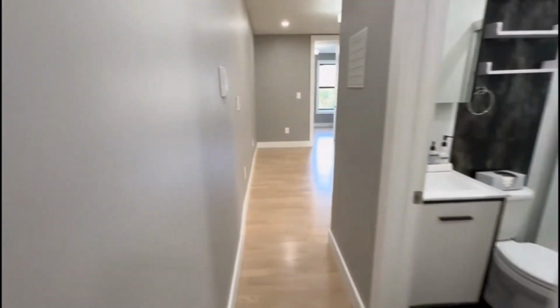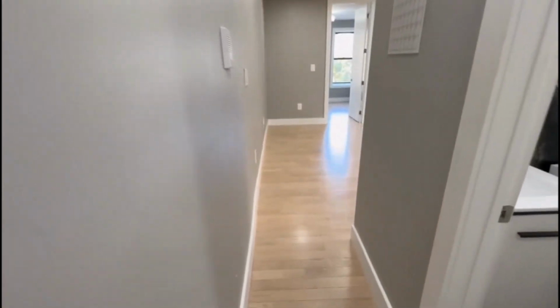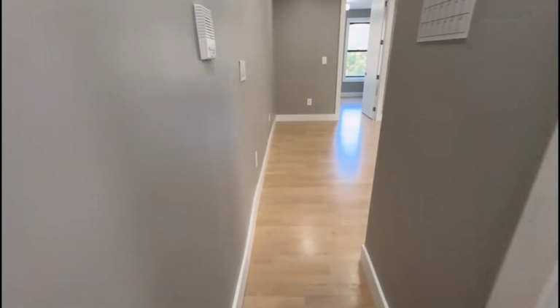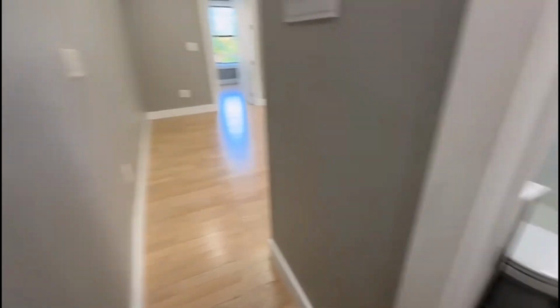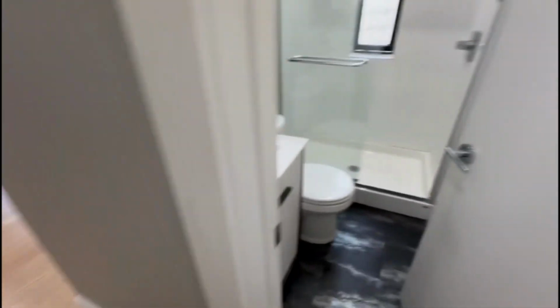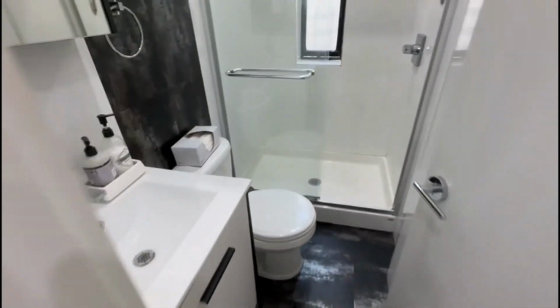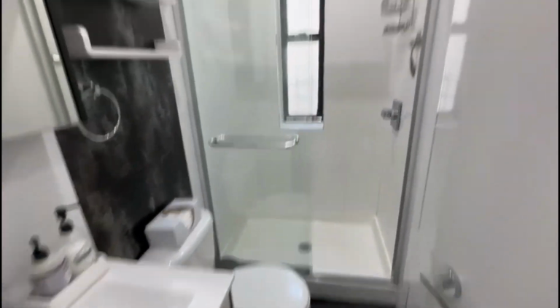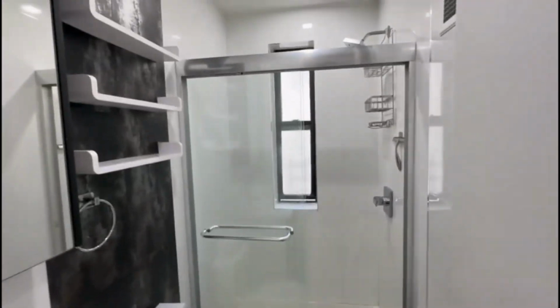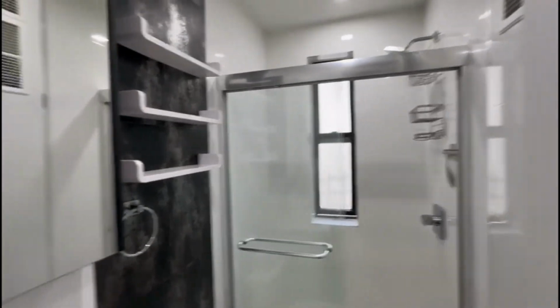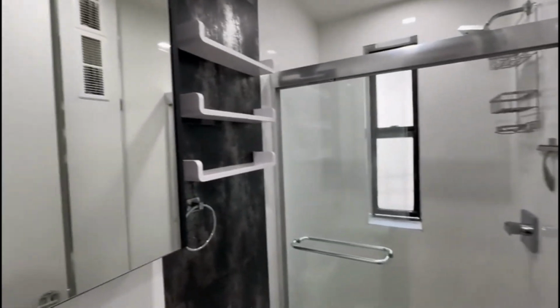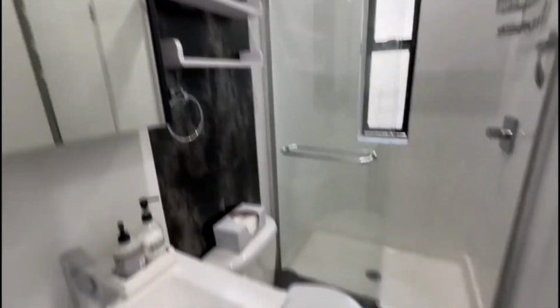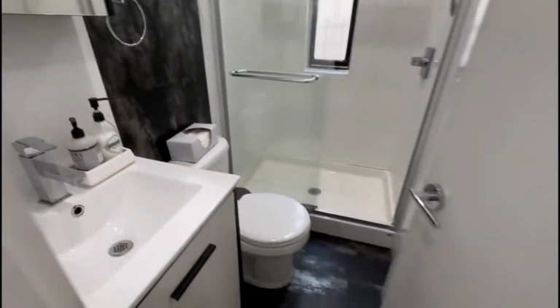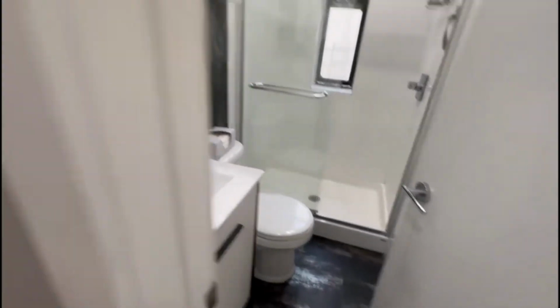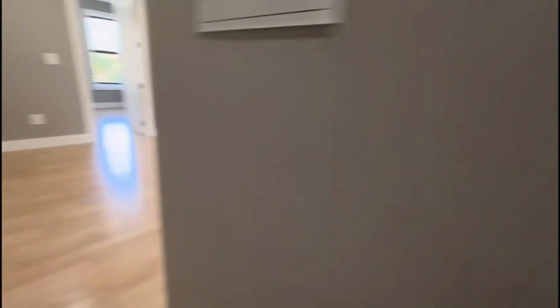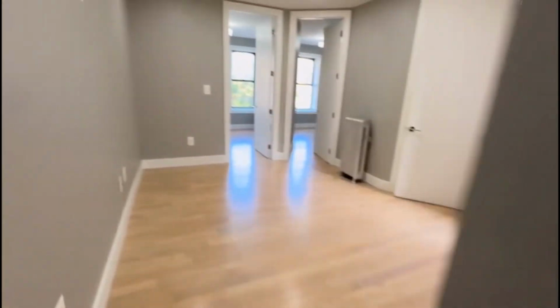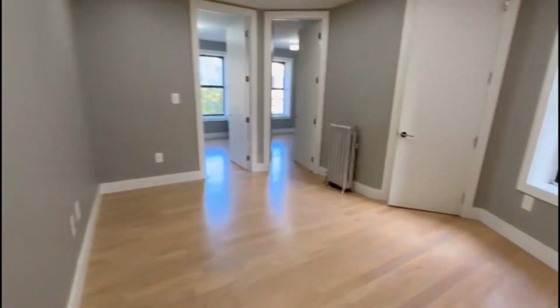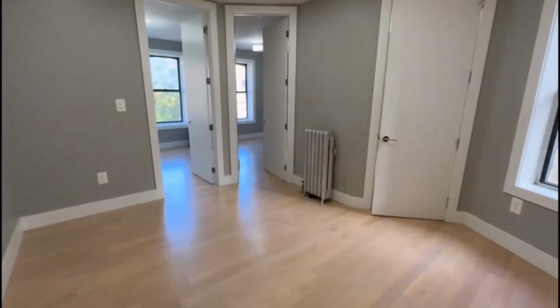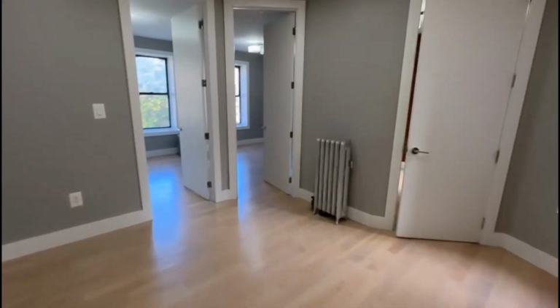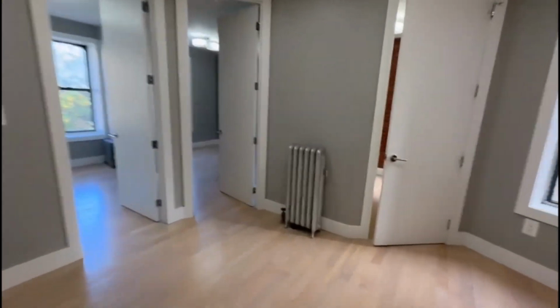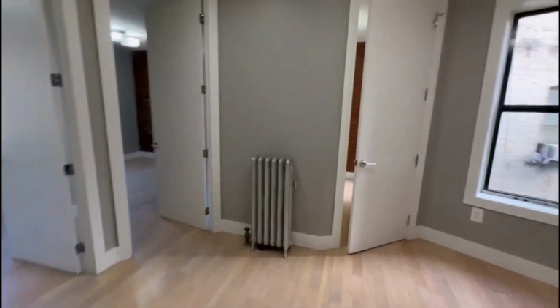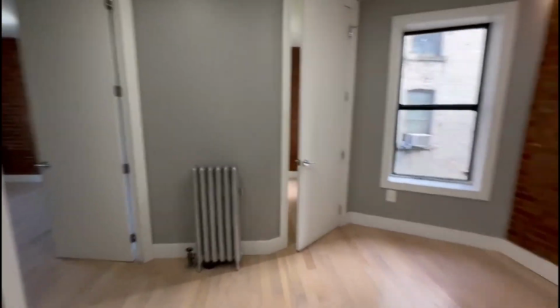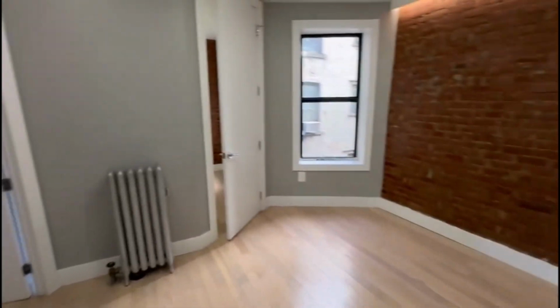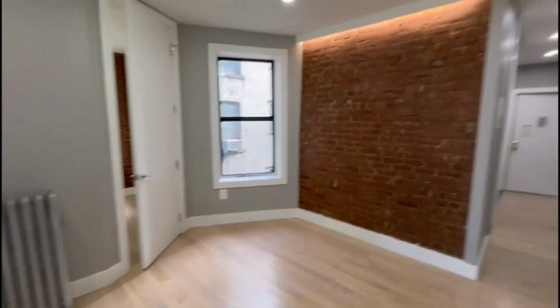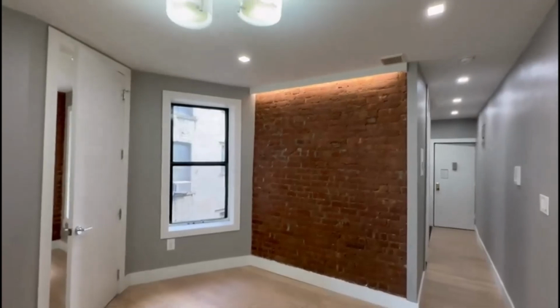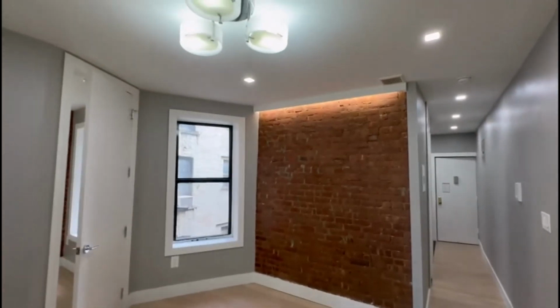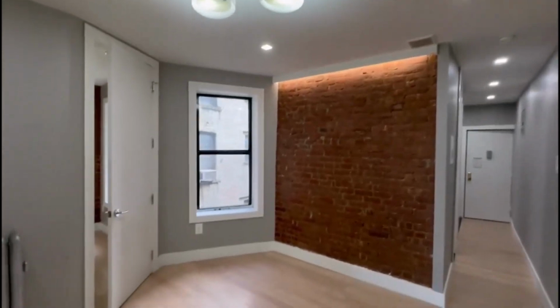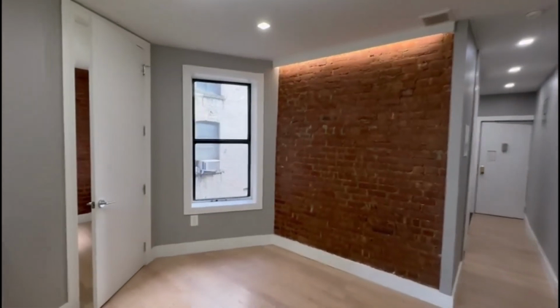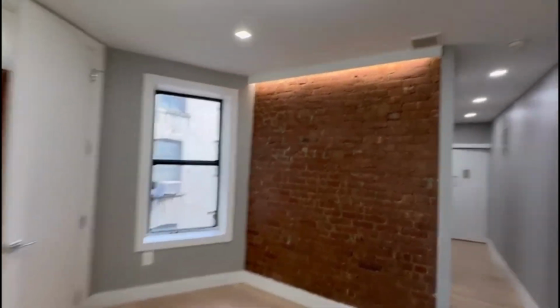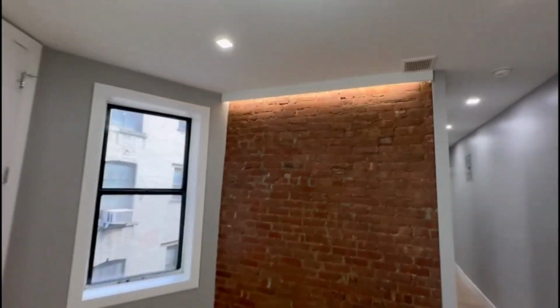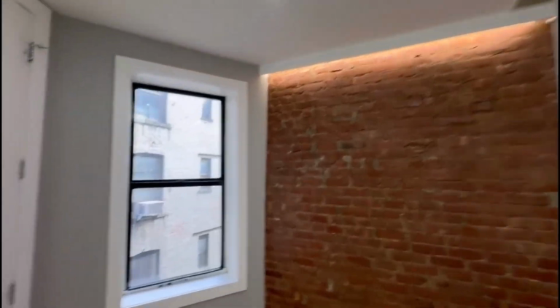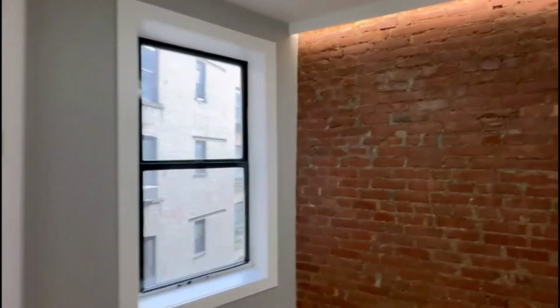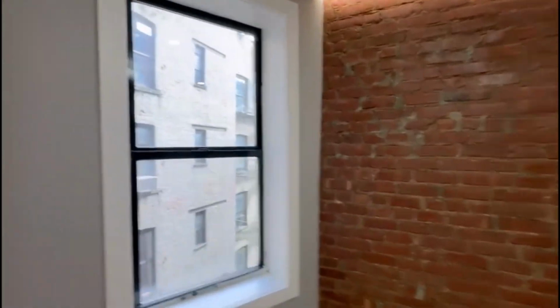Beautiful hardwood floors throughout. Here you get the bathroom with a stand-up shower, beautifully tiled. Nice lighting, recess lighting, and exposed brick.